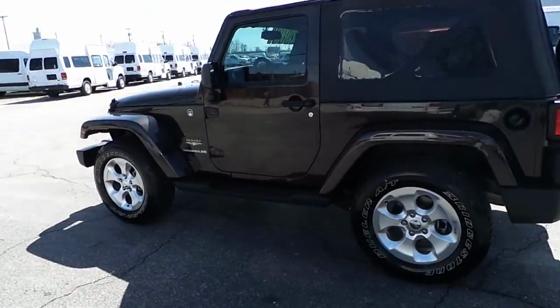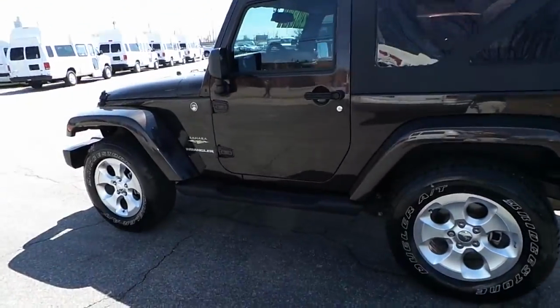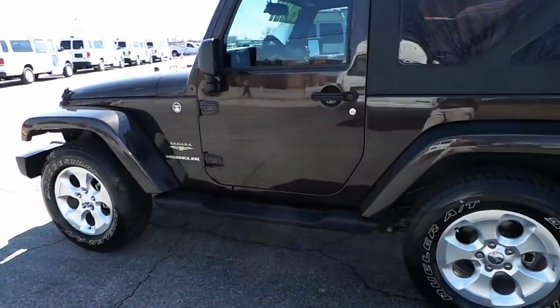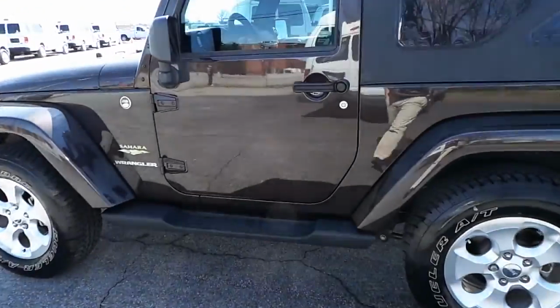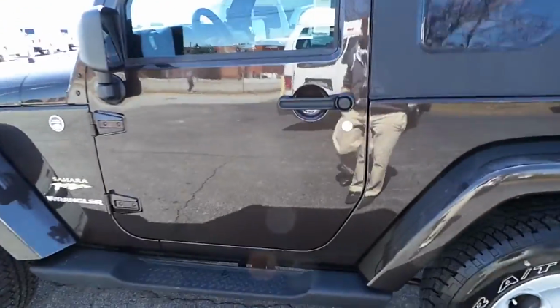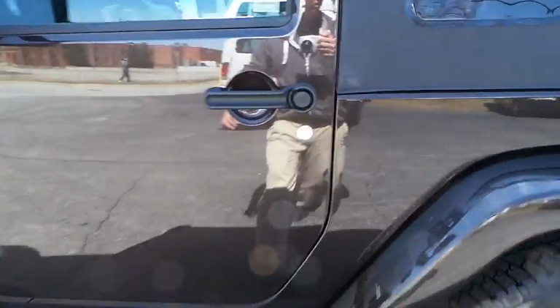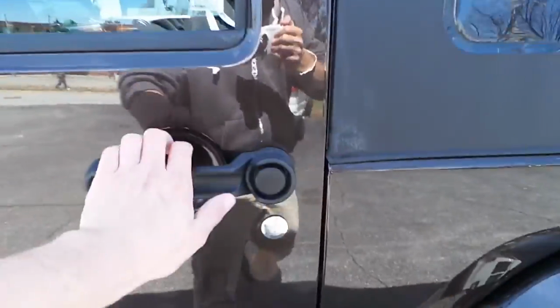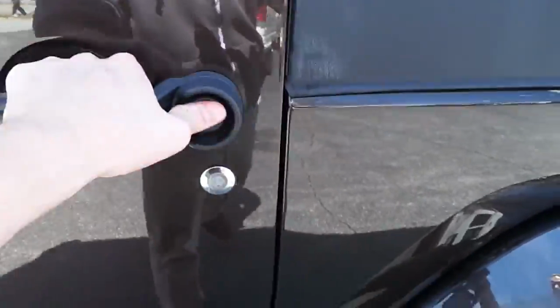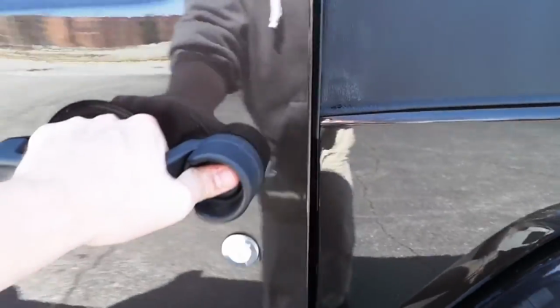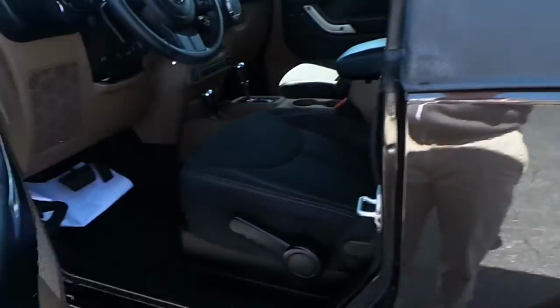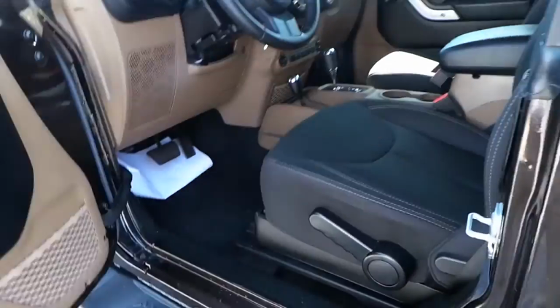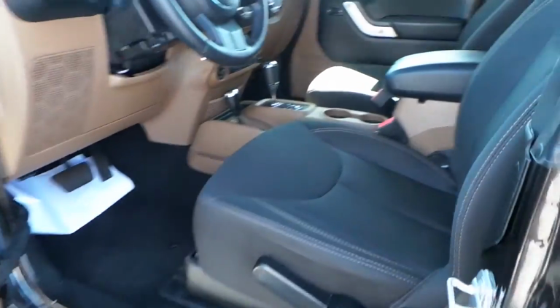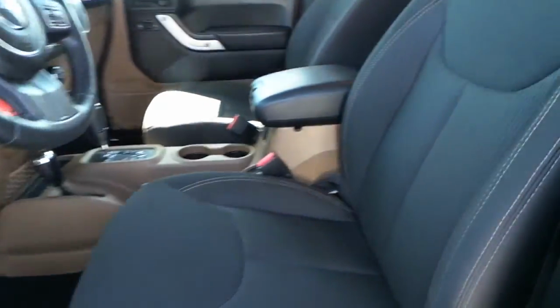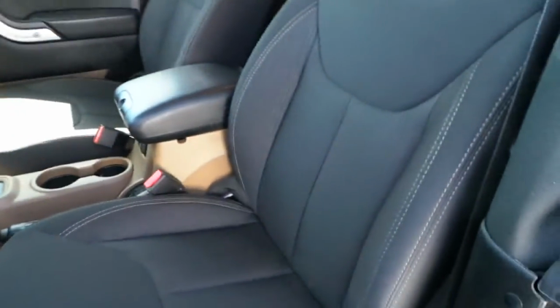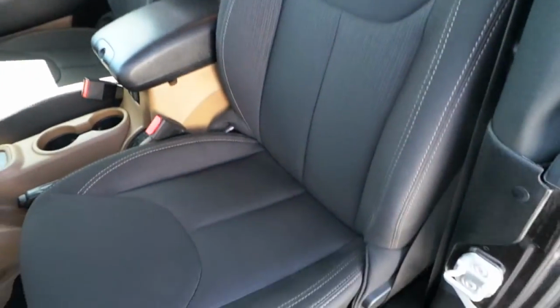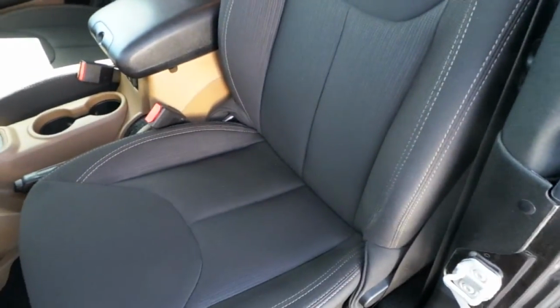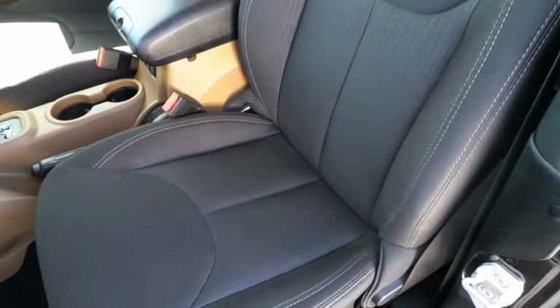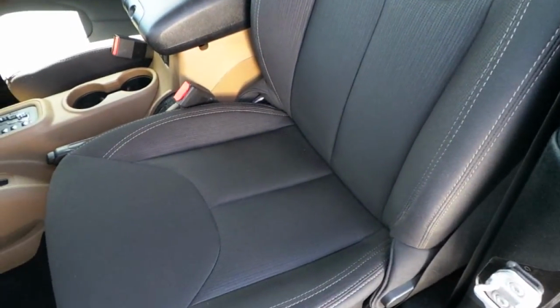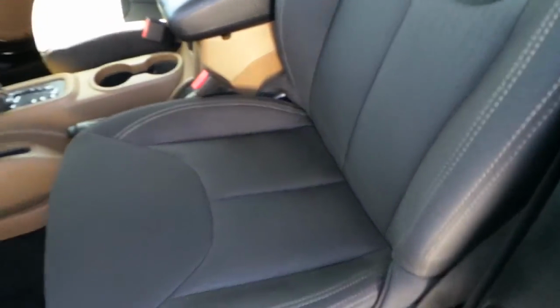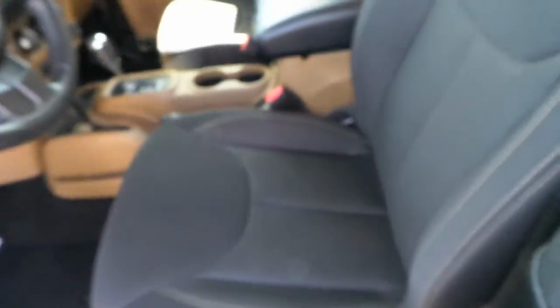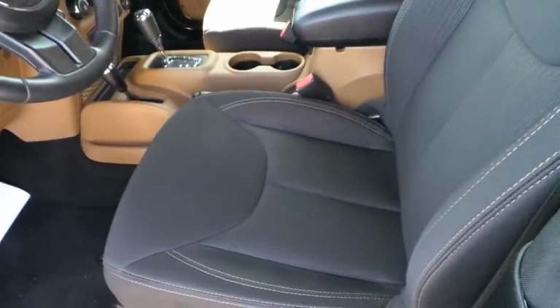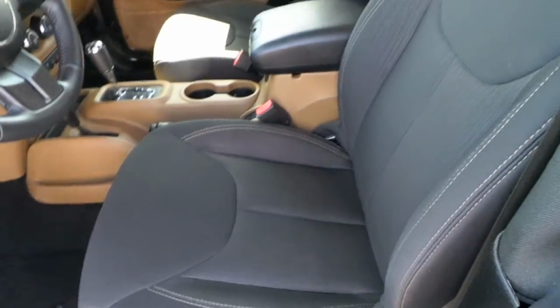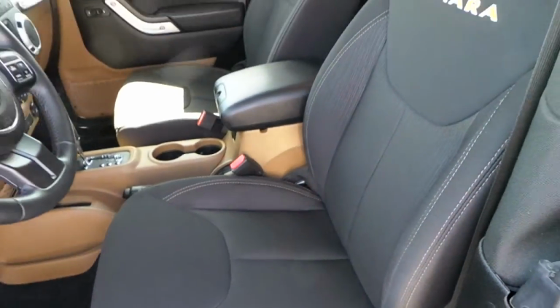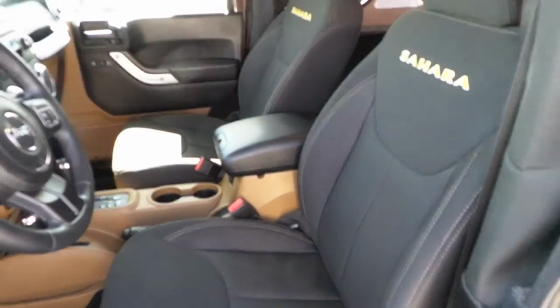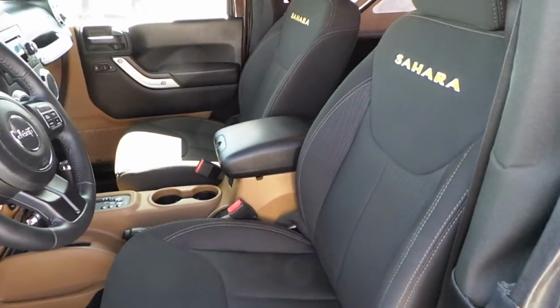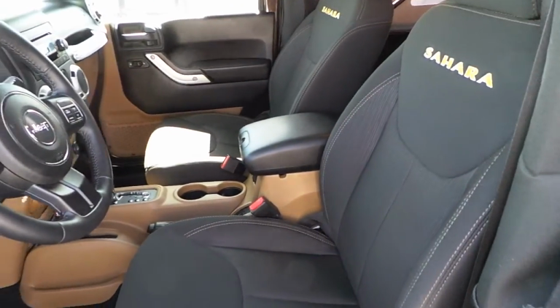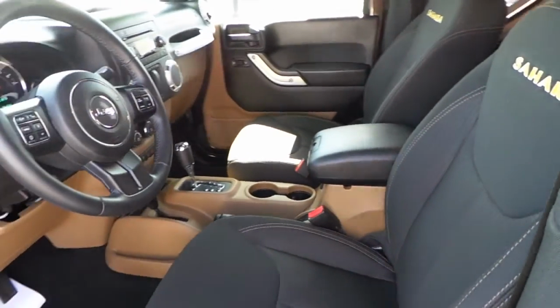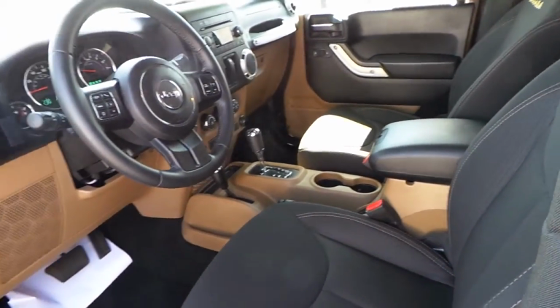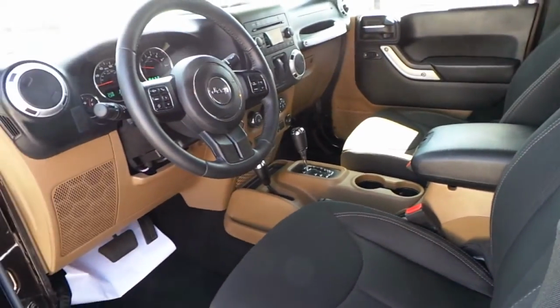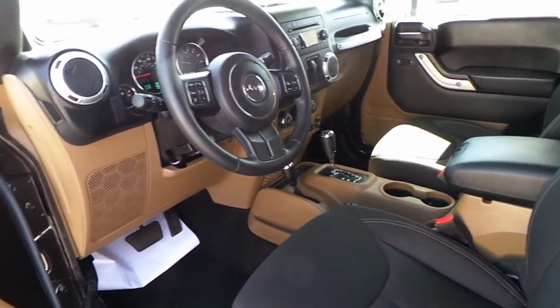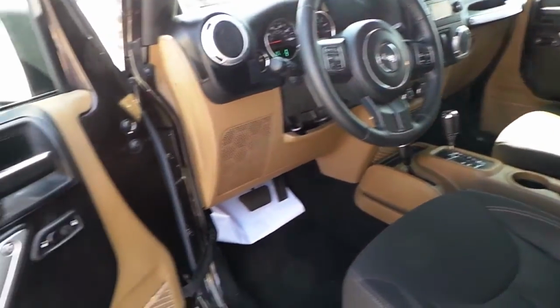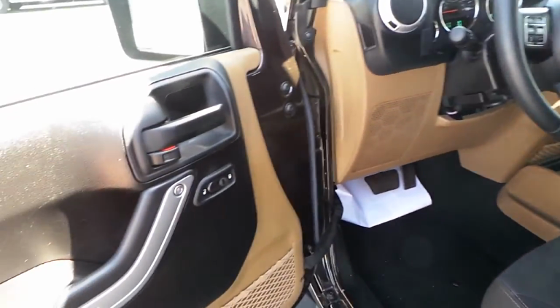This Wrangler is trail rated, featuring a black cloth interior with Sahara stitching in the seats, power windows, locks, and mirrors.